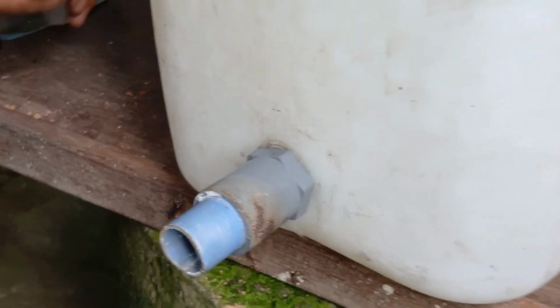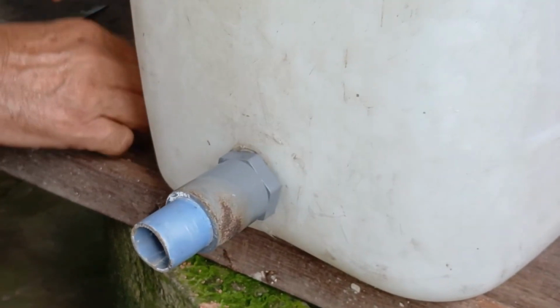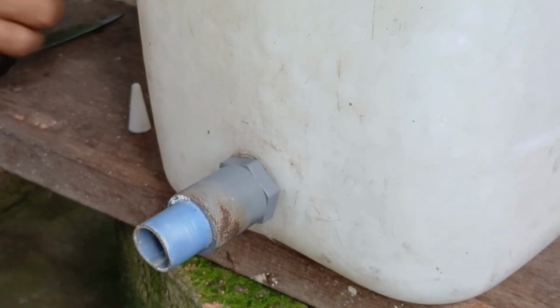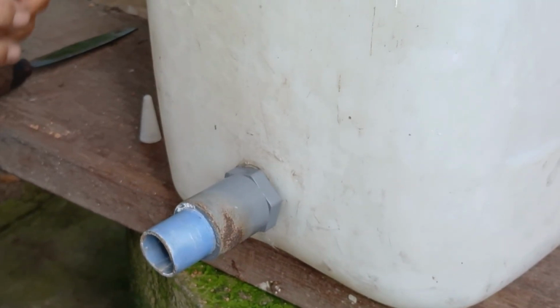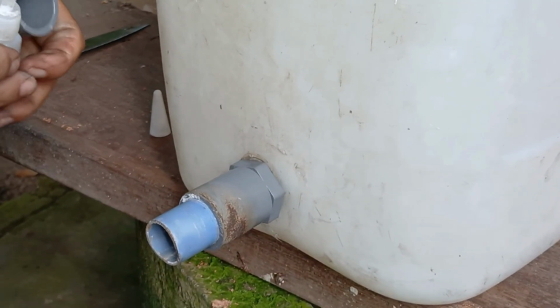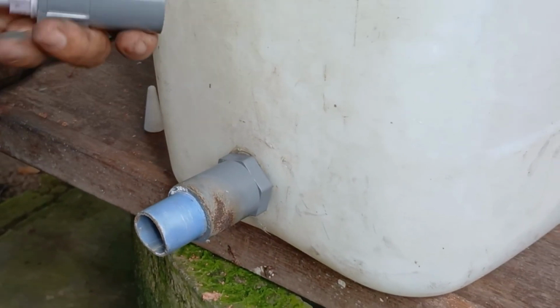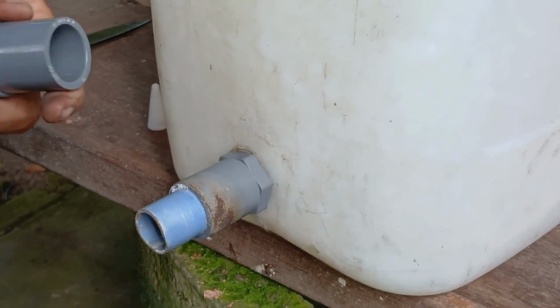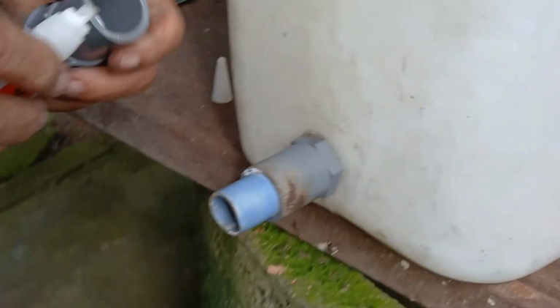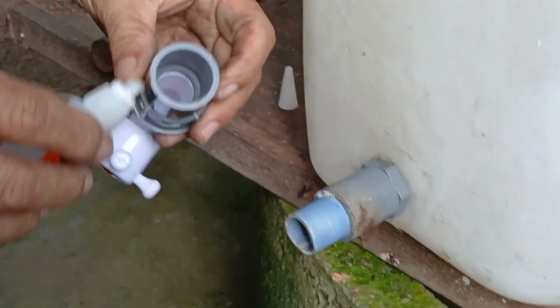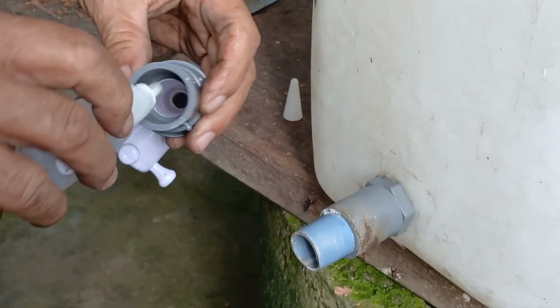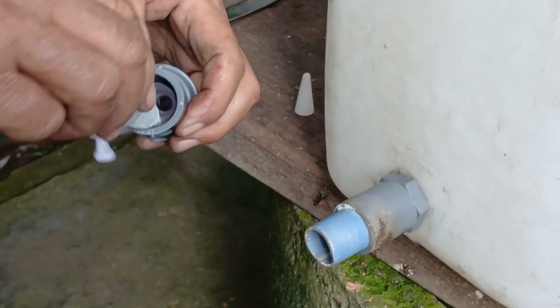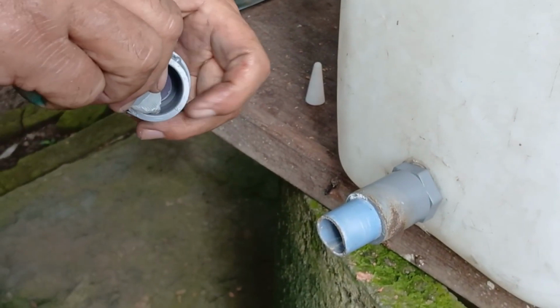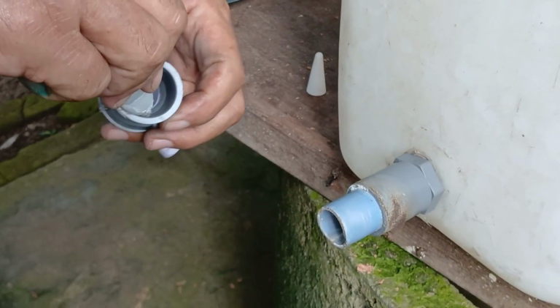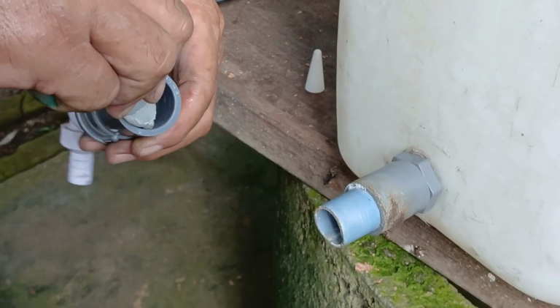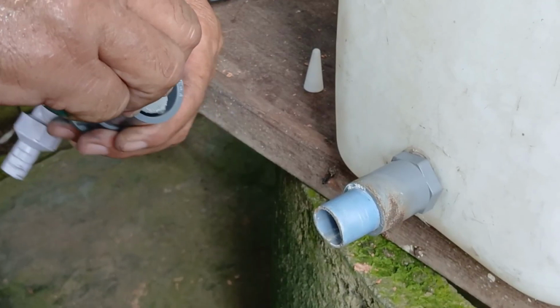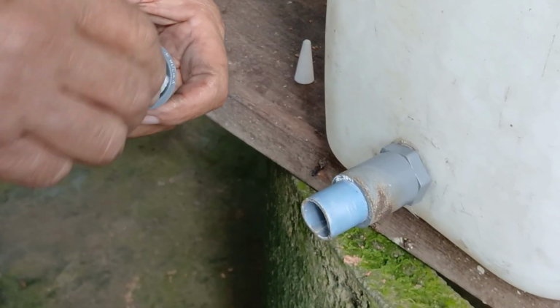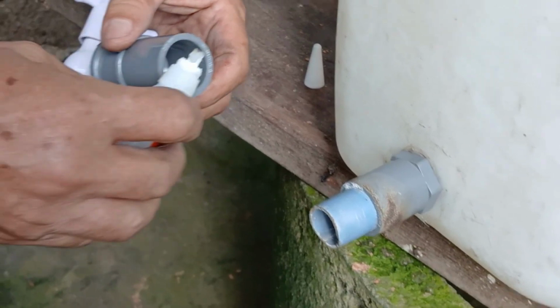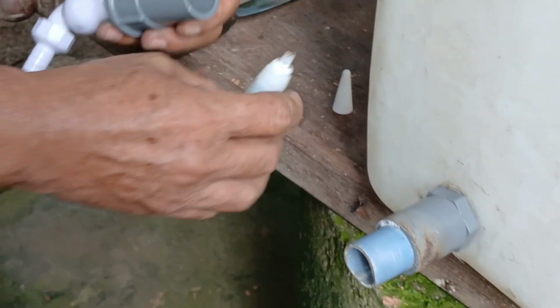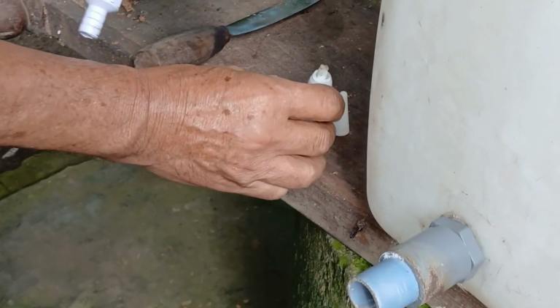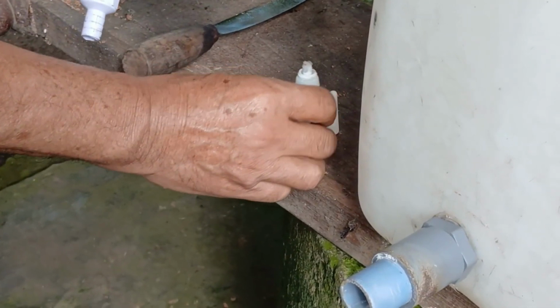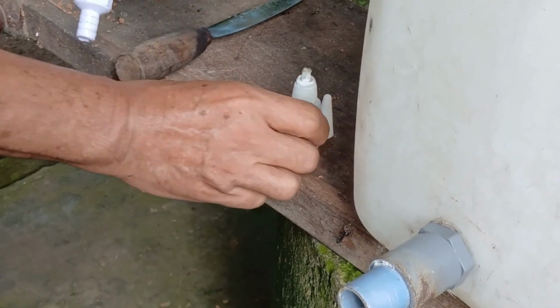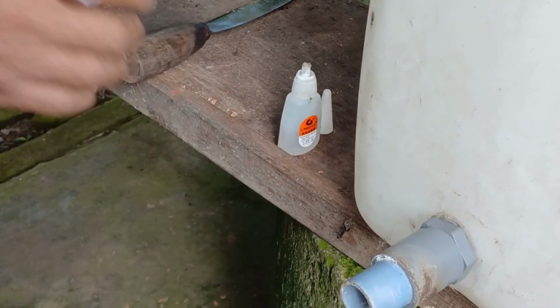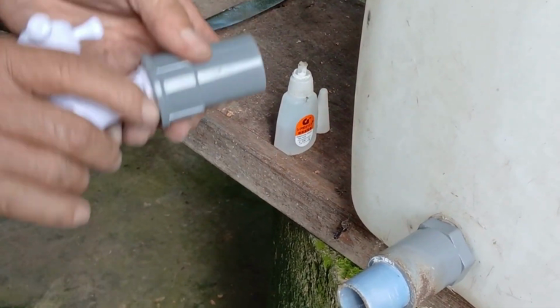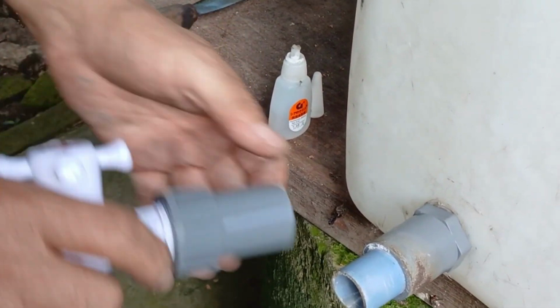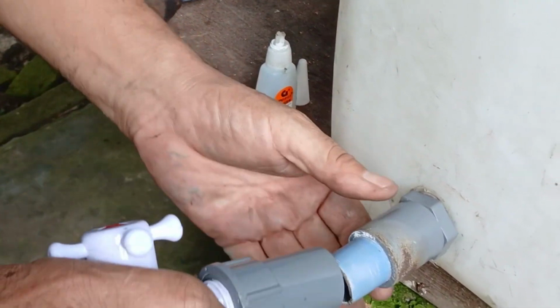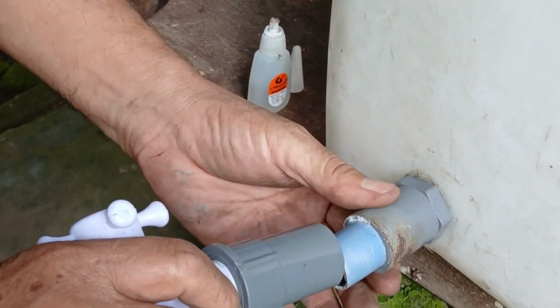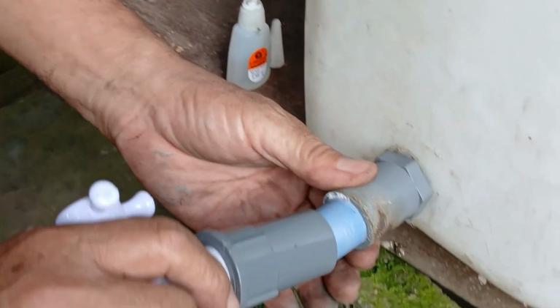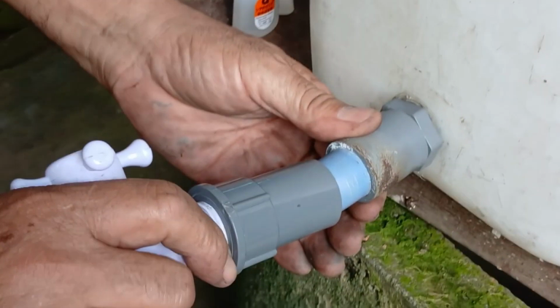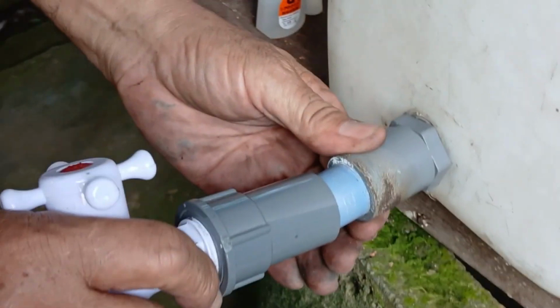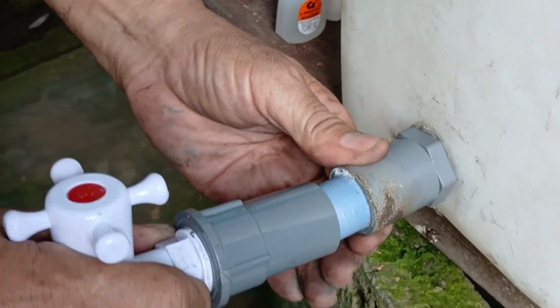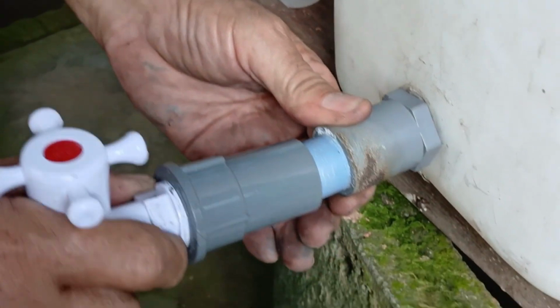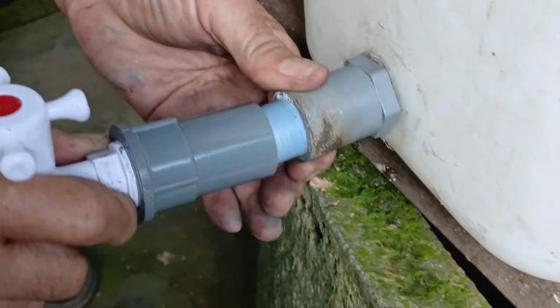Next, grab a small faucet or water tap, apply glue to its threads, and screw it onto the pipe connector you just installed. Tighten it slowly and carefully to ensure a solid and leak-free connection.